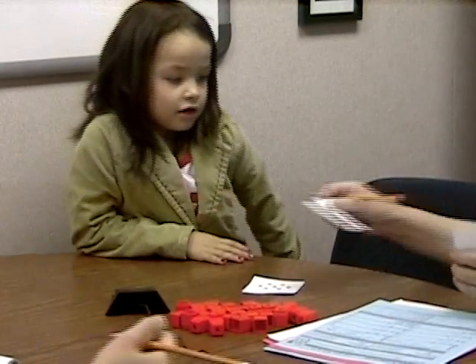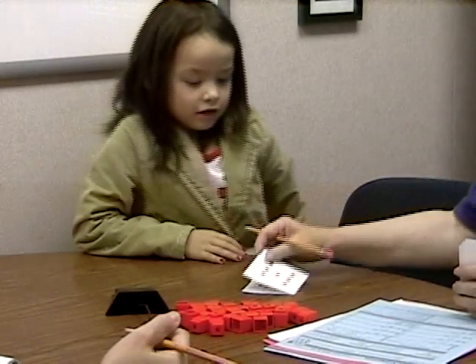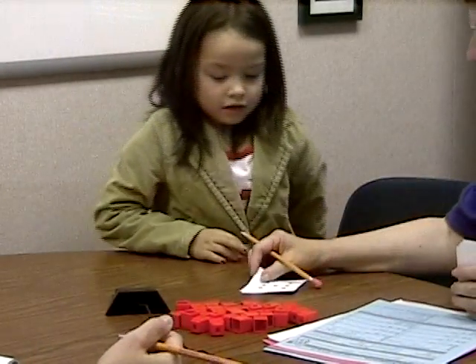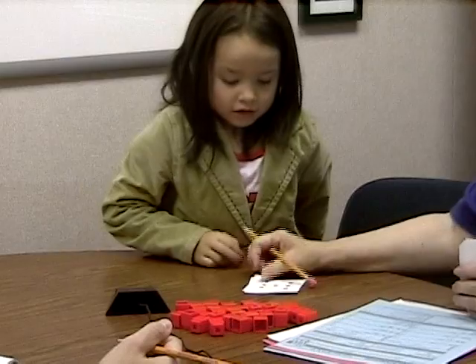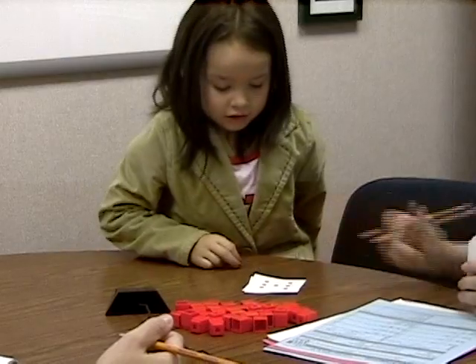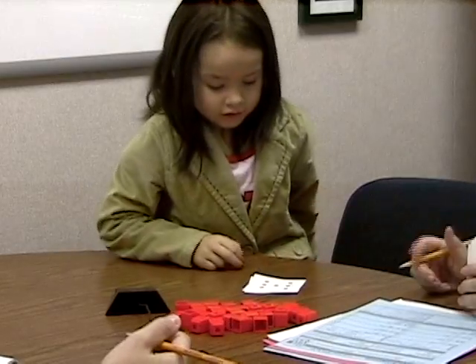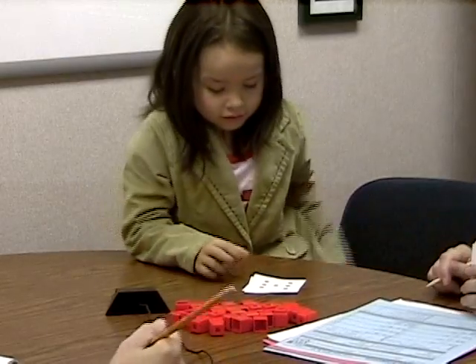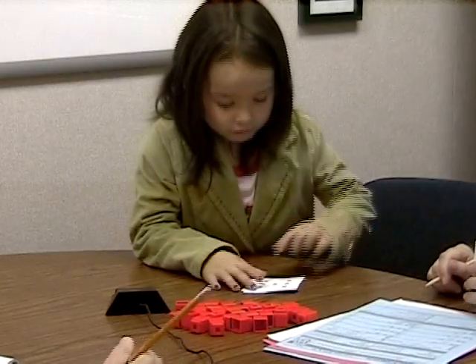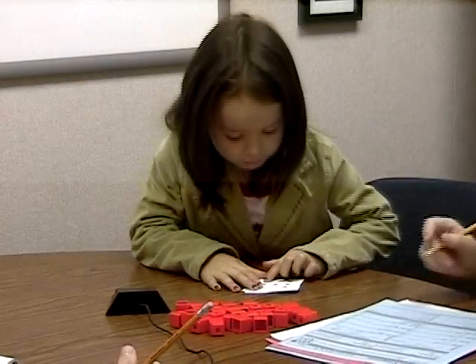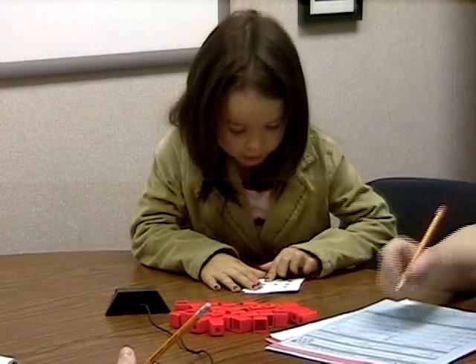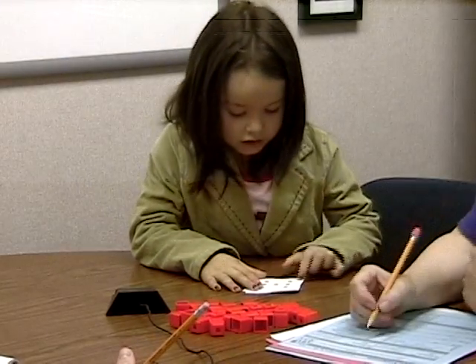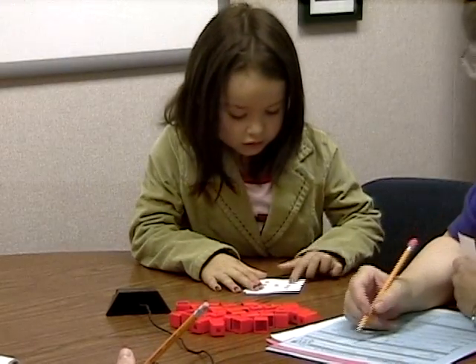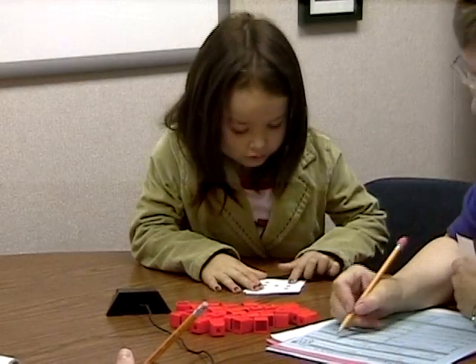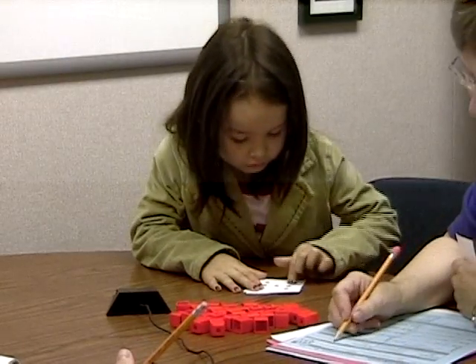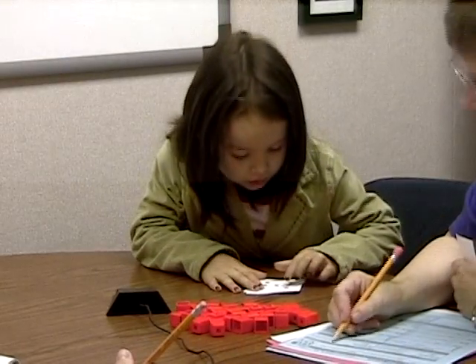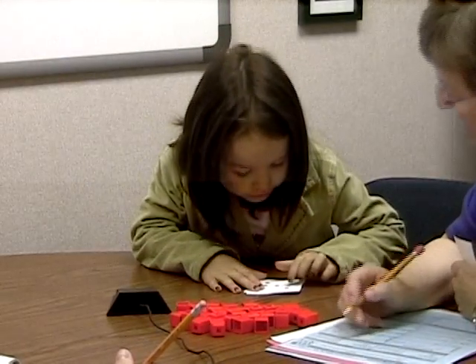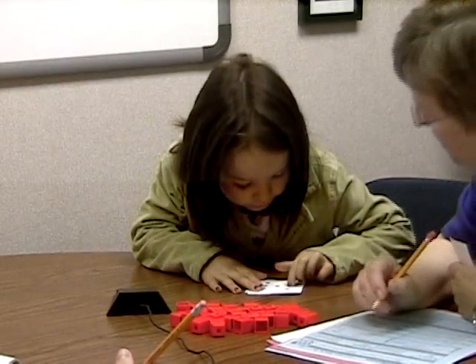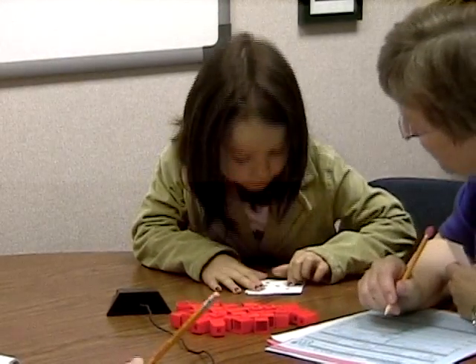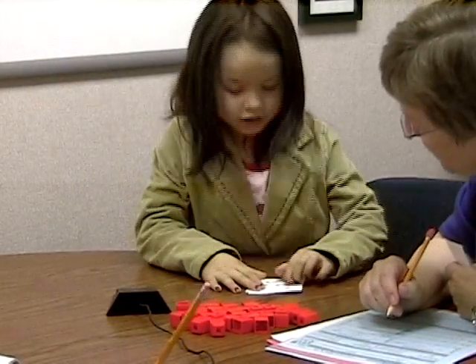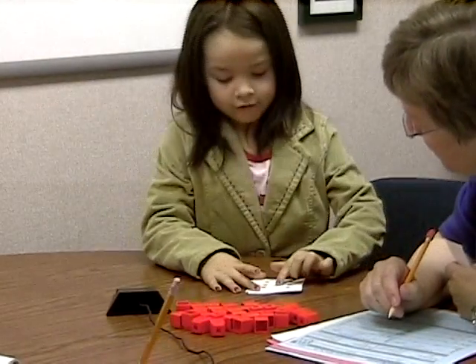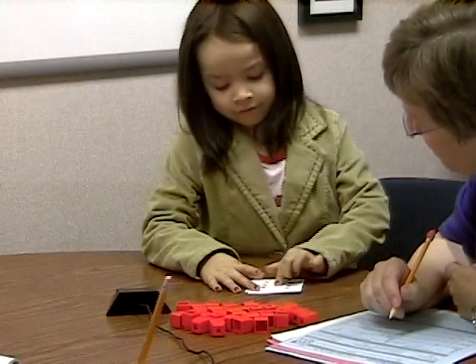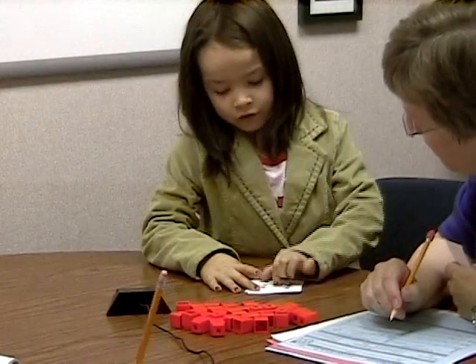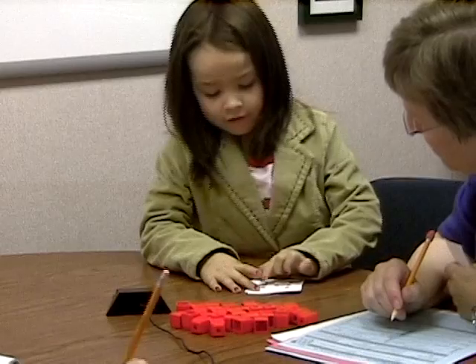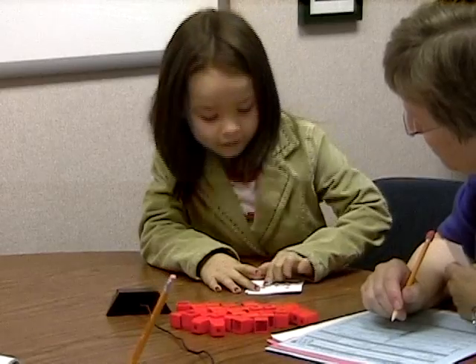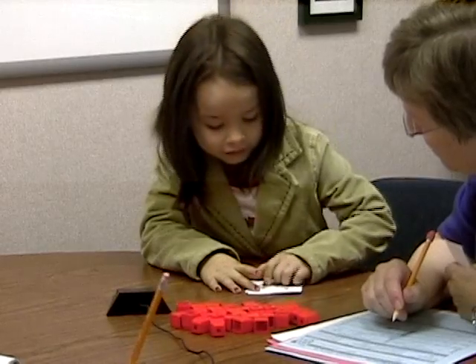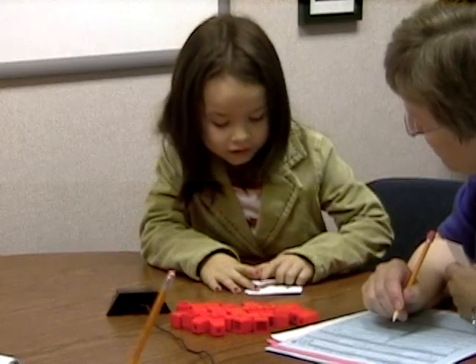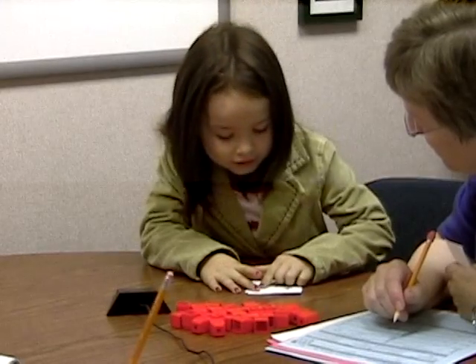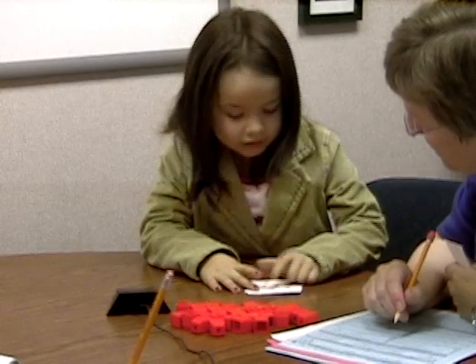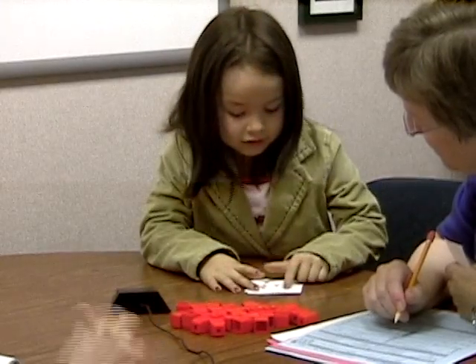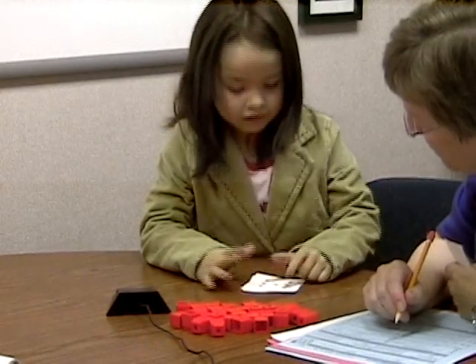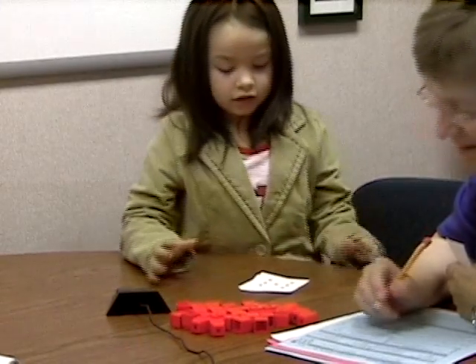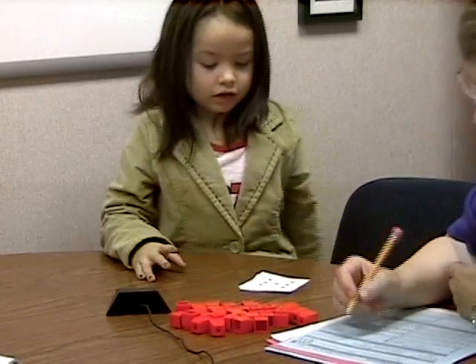How many dots this time? One, two, three, four, five, six, seven.